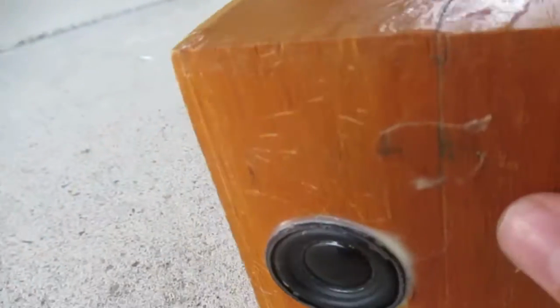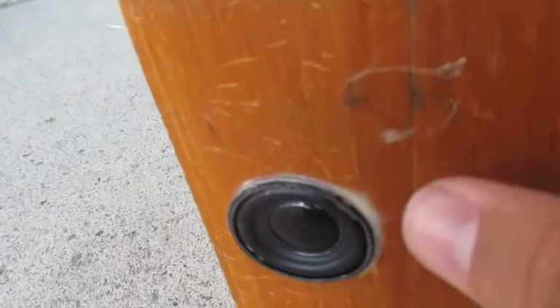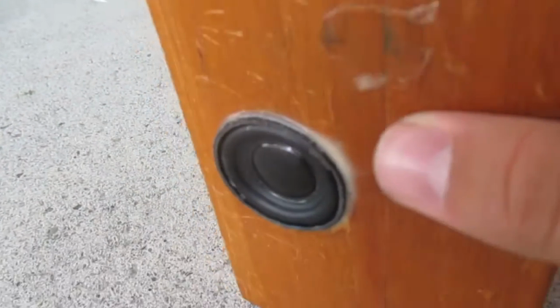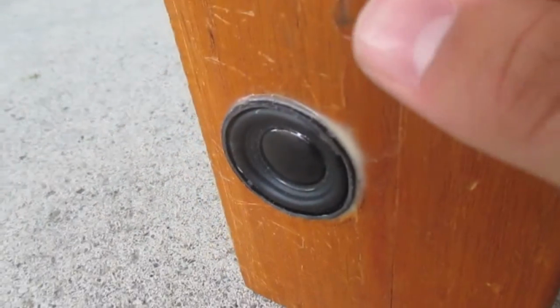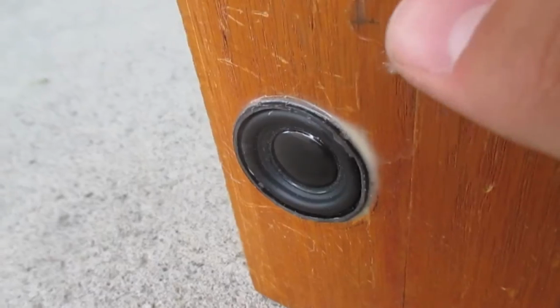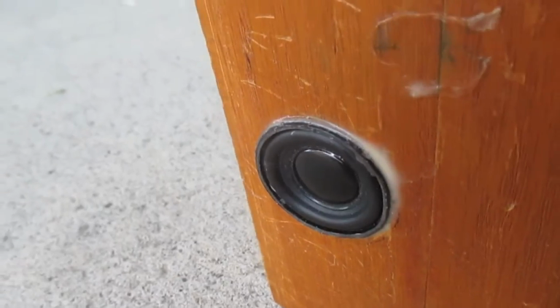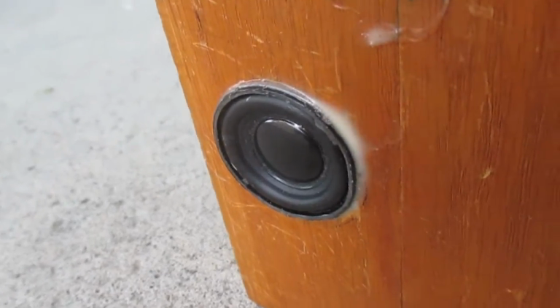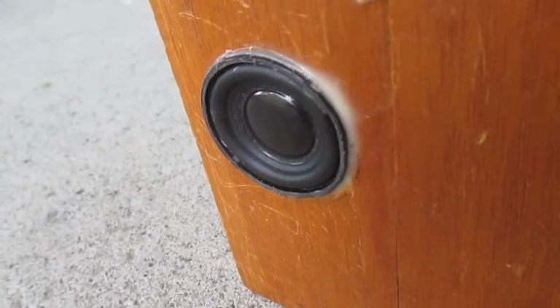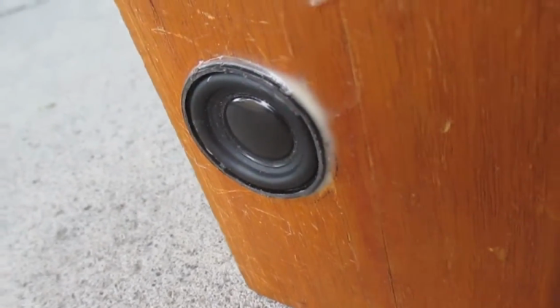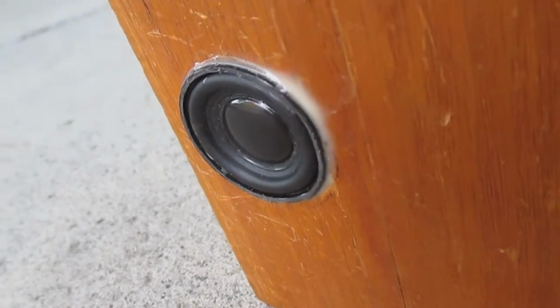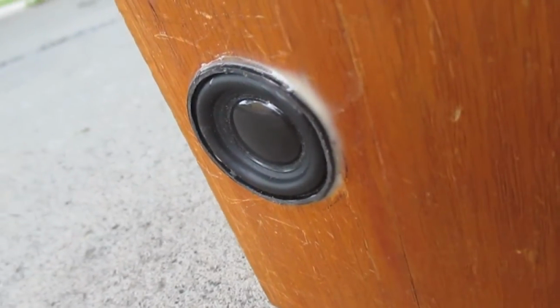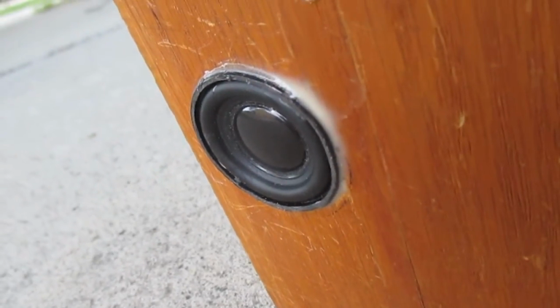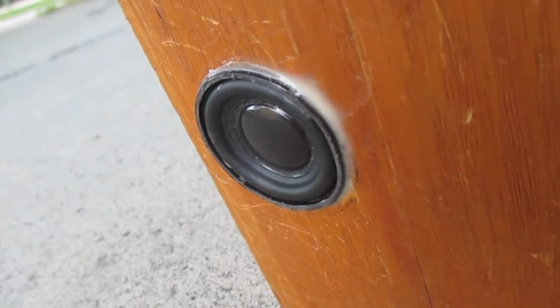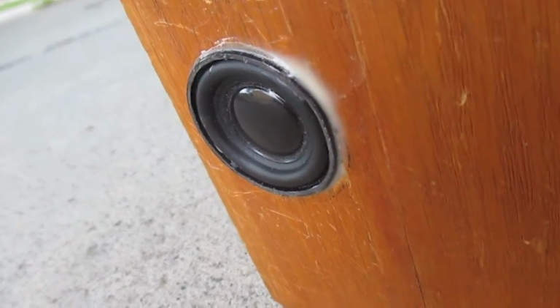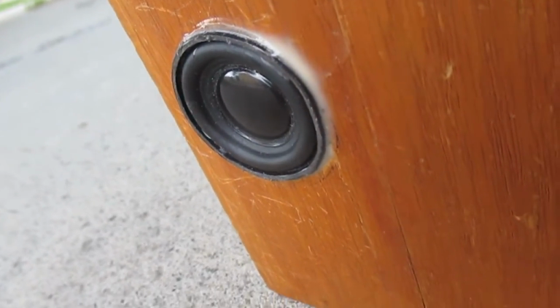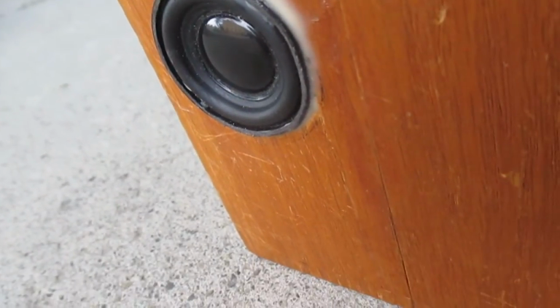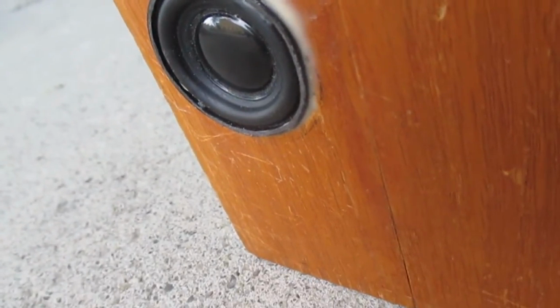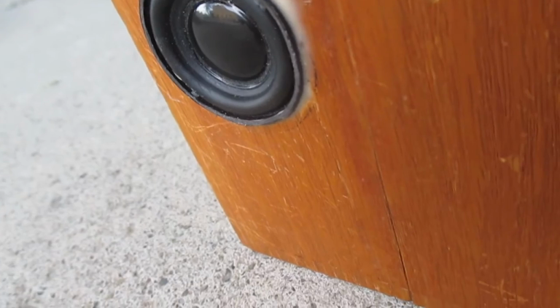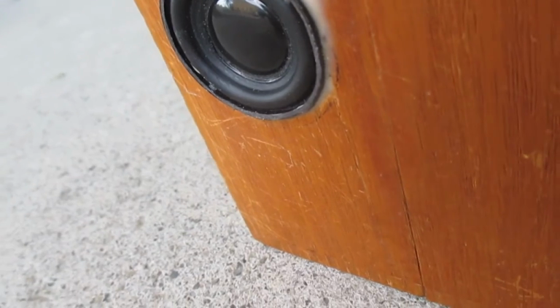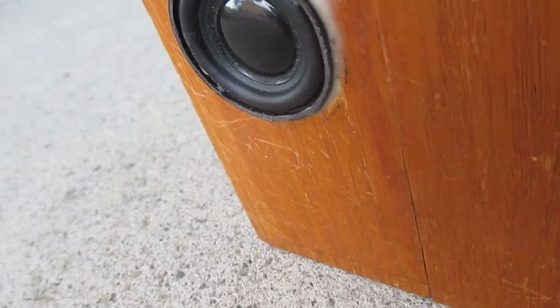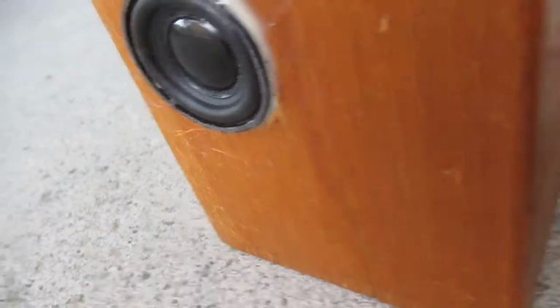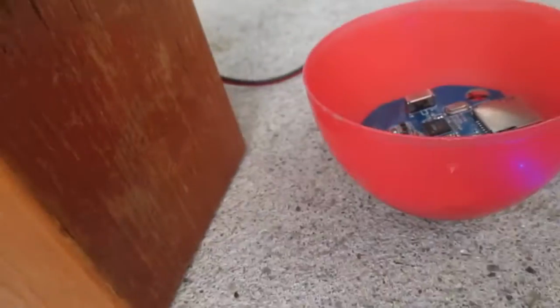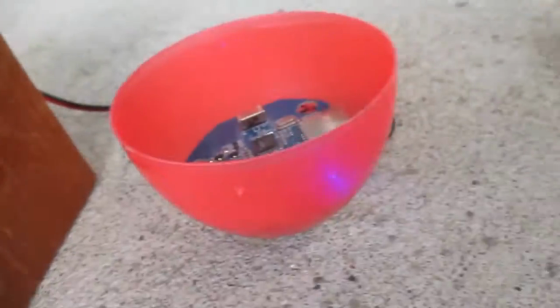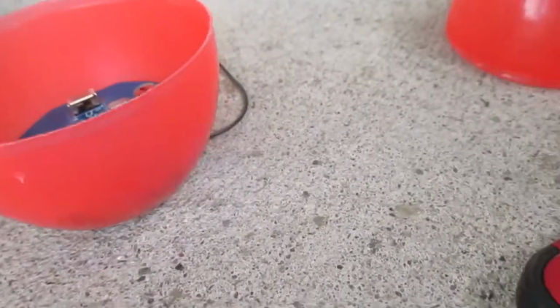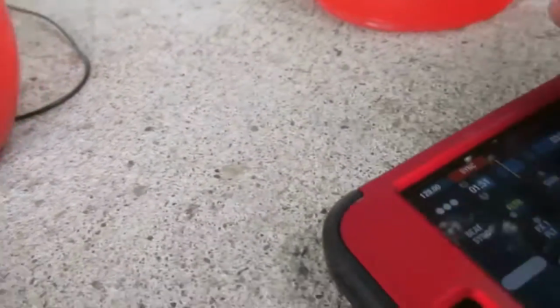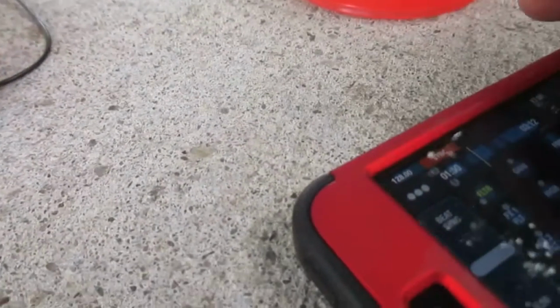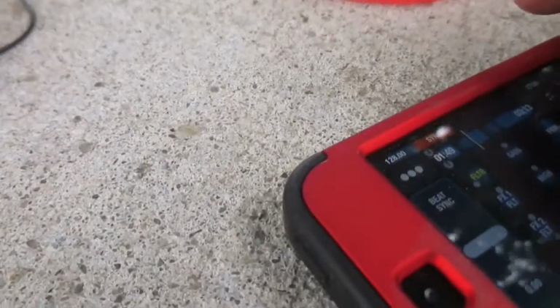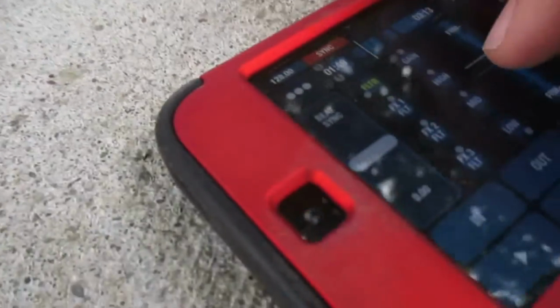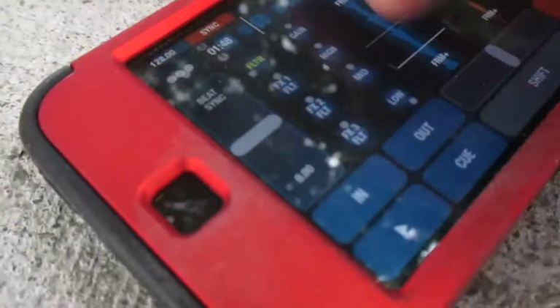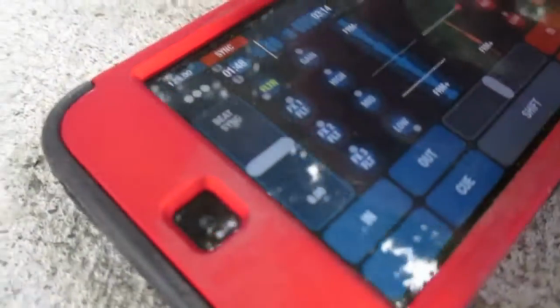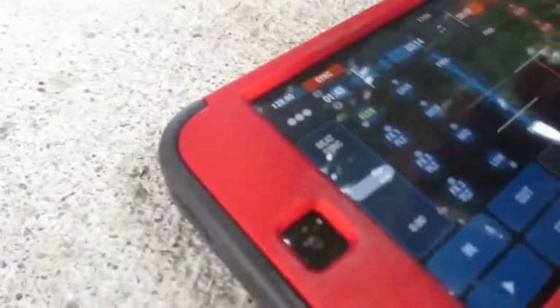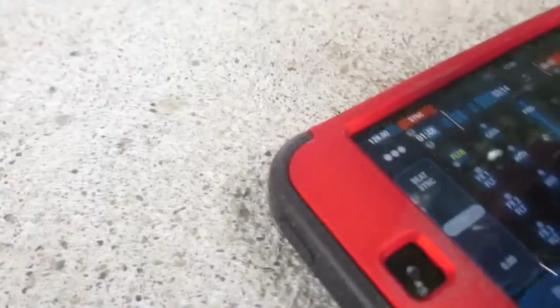And it's sealed with a very nice wooden box. I don't have any stuffing material in there, but you still get good acoustics. Before we wrap up, let's give one more test of it real quick — an excursion test, which is gonna be the fun part.